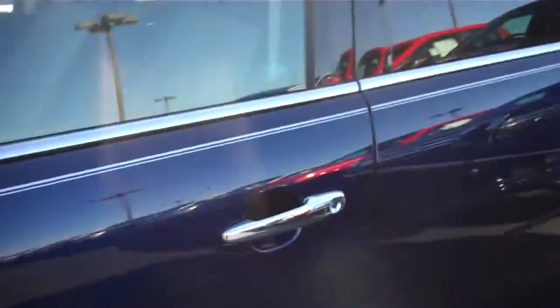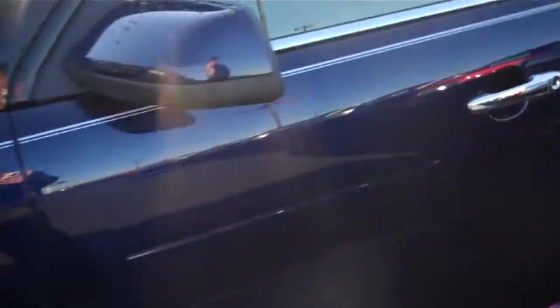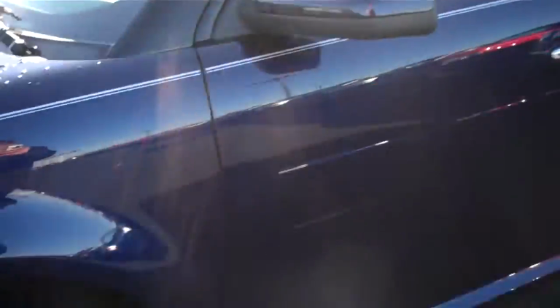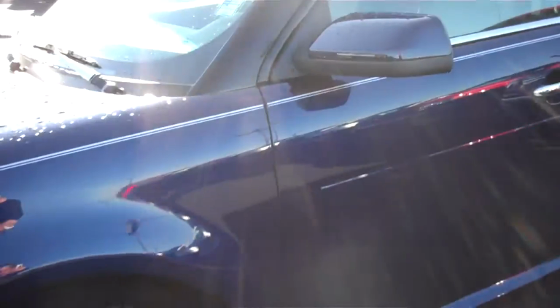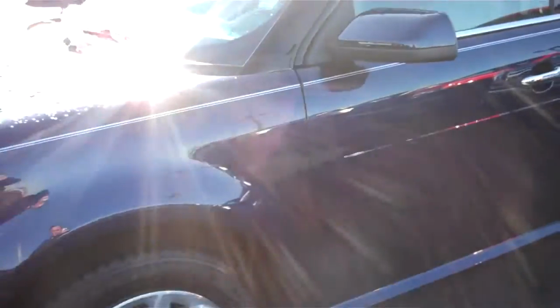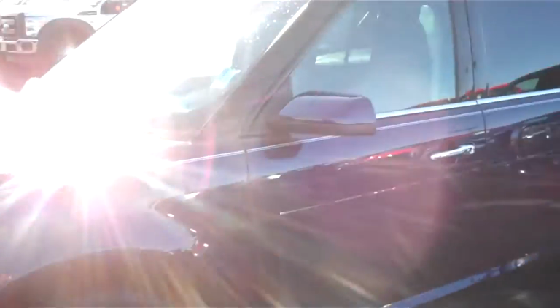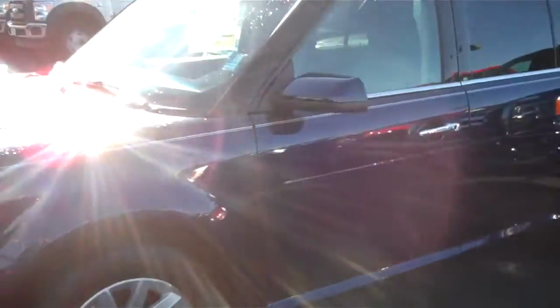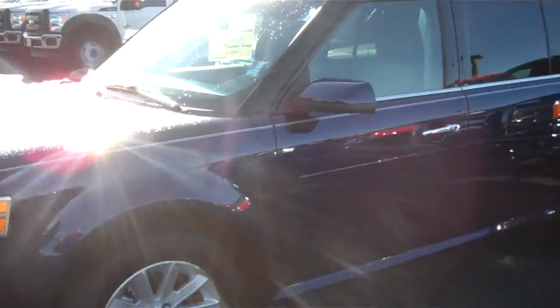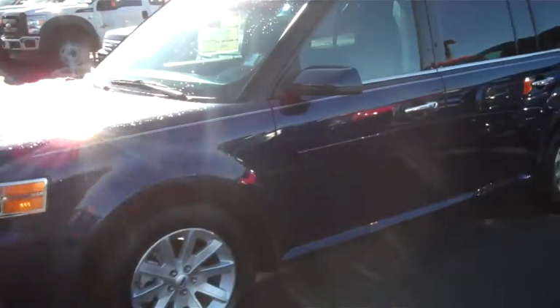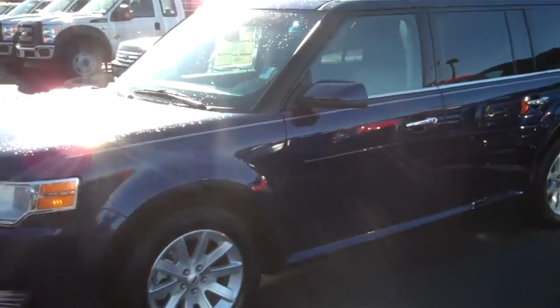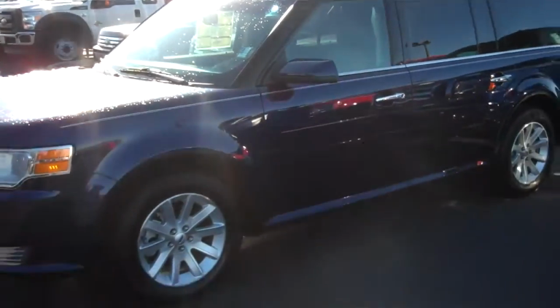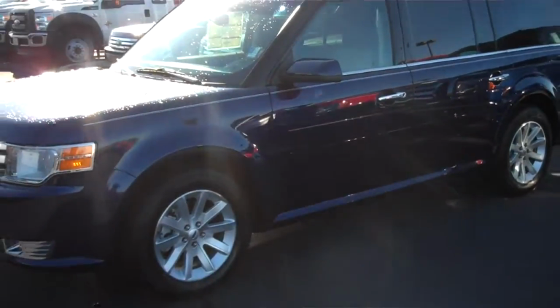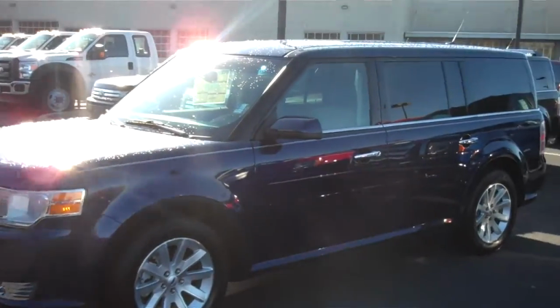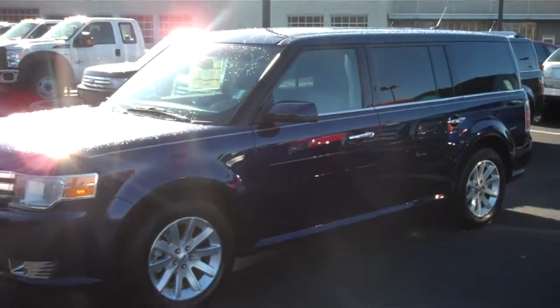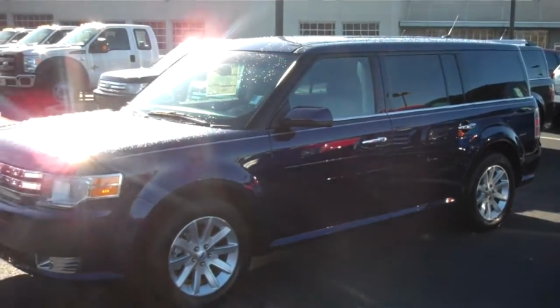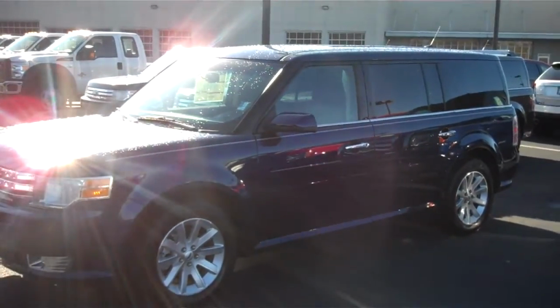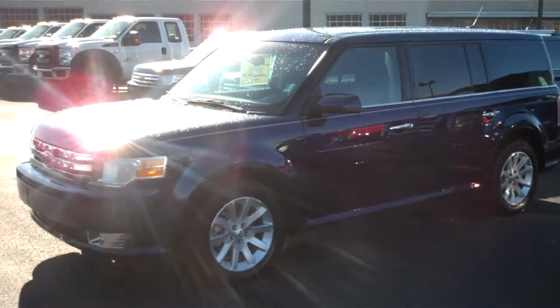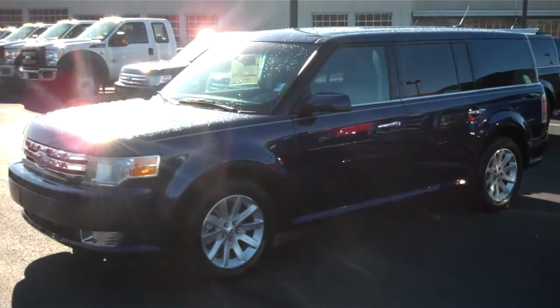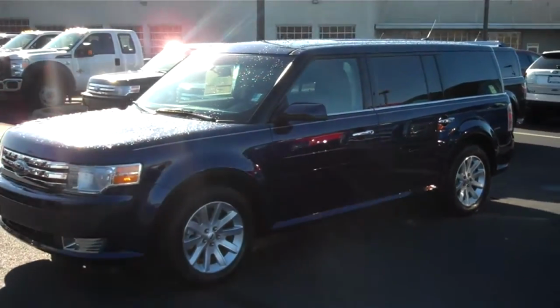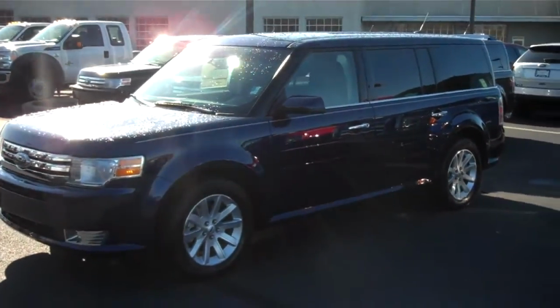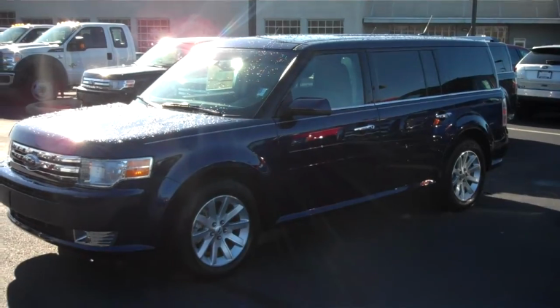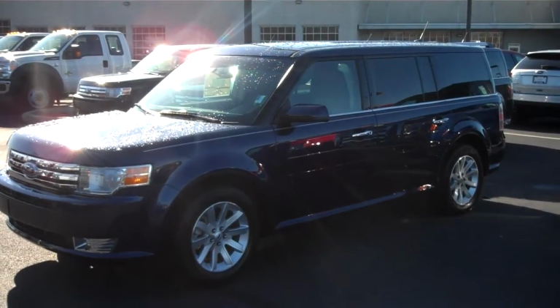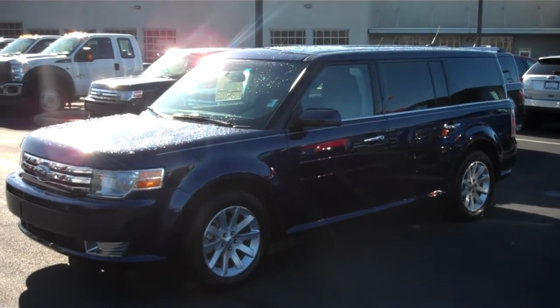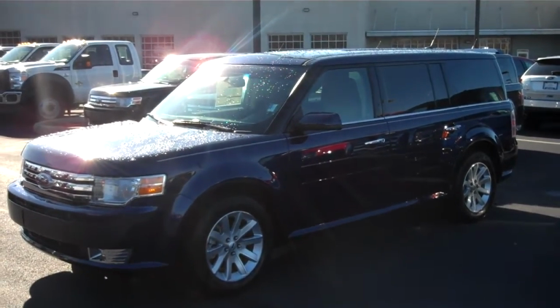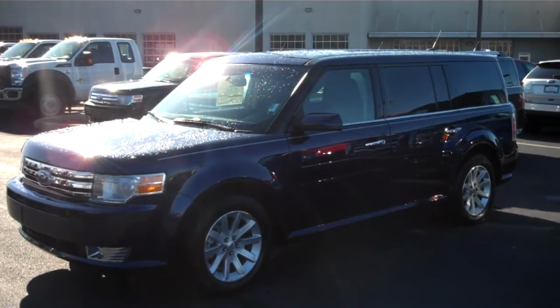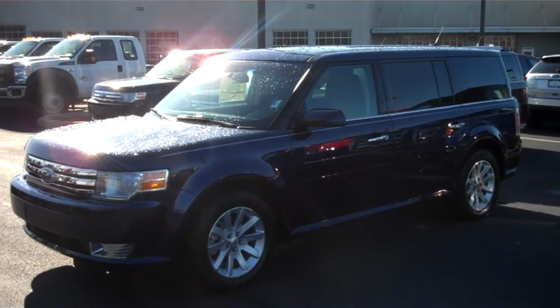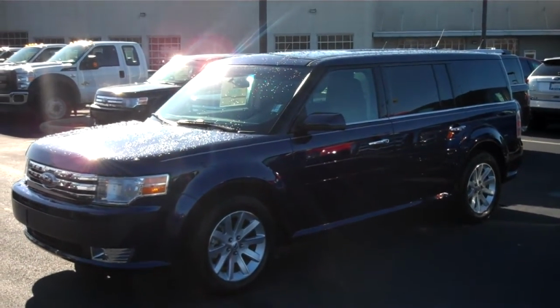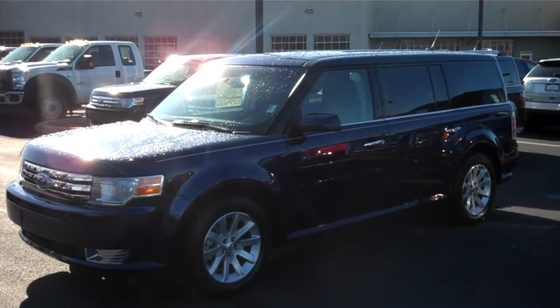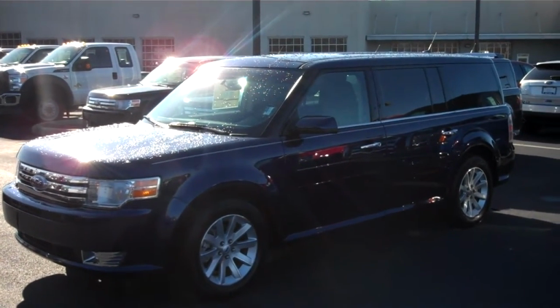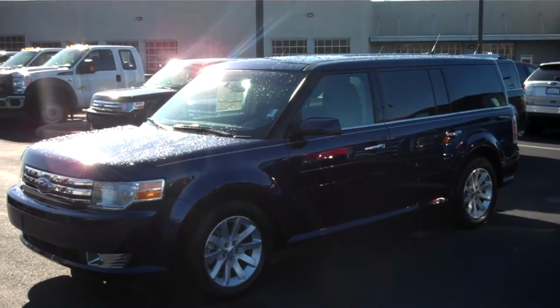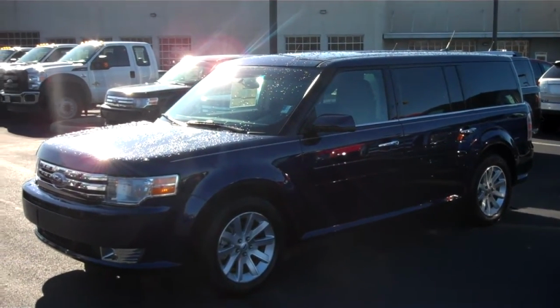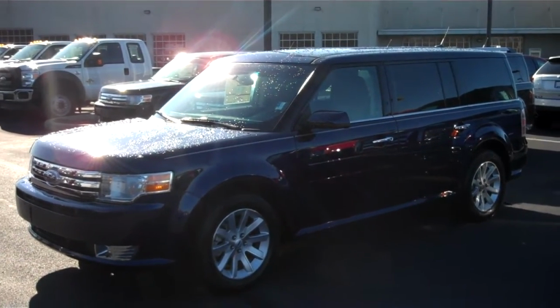If you have any questions, please don't hesitate to give me a call. My number is 317-852-2231. Again, this is Chris Elder with Bill Estes Ford. Thank you and have a great day.